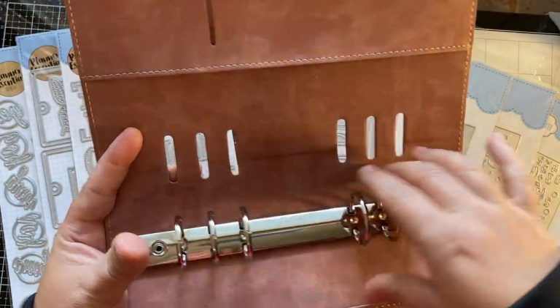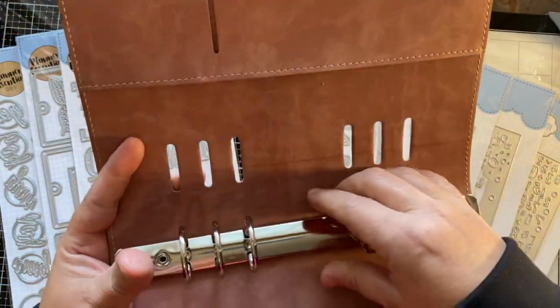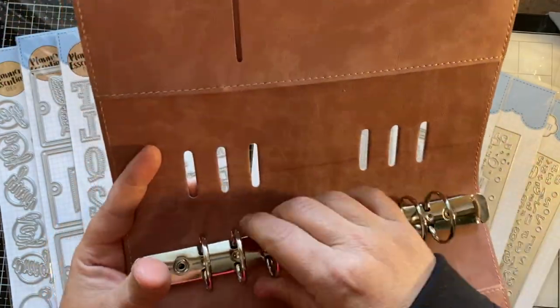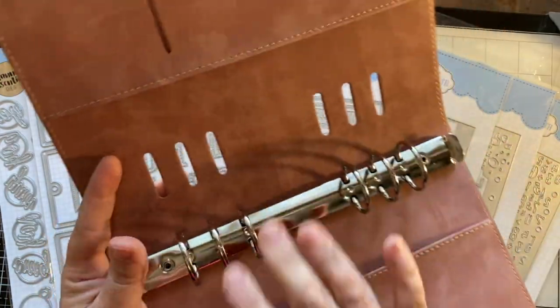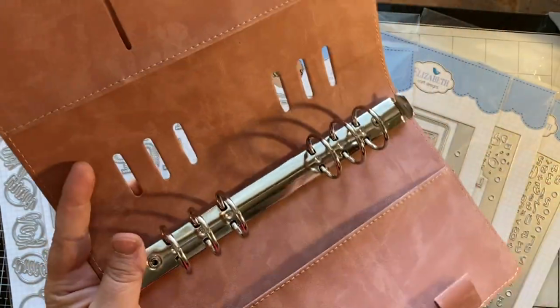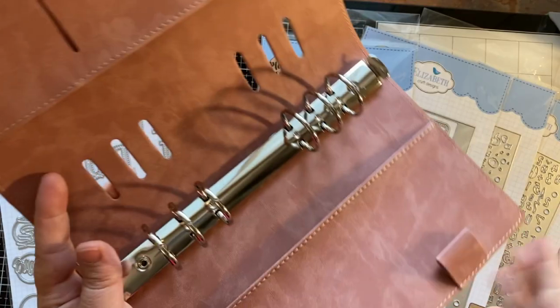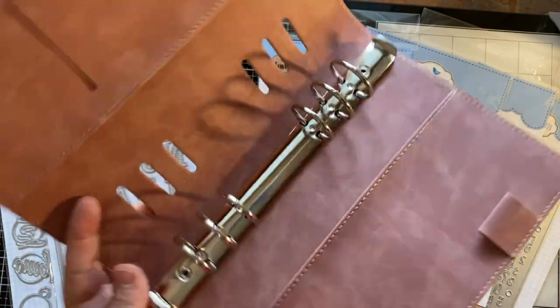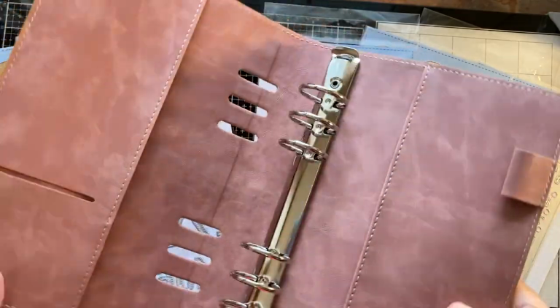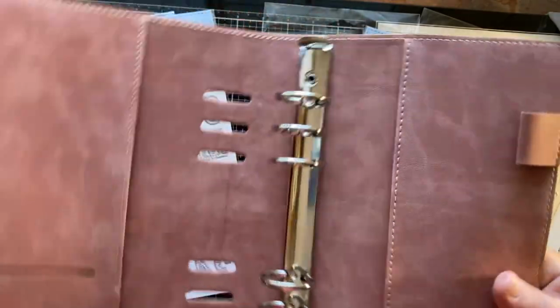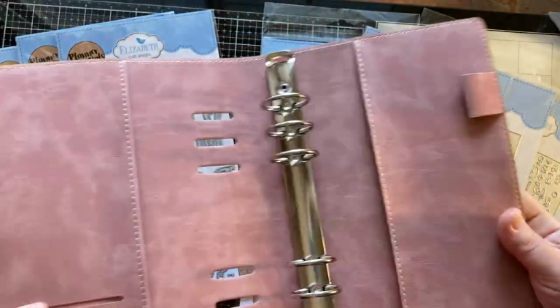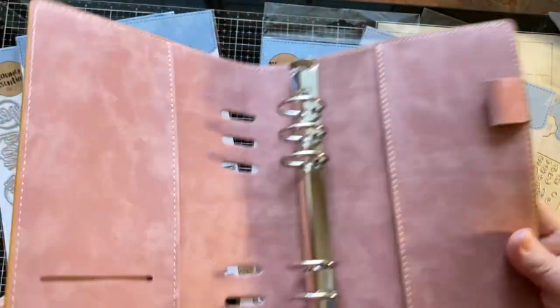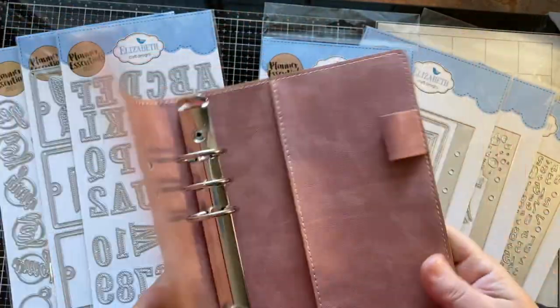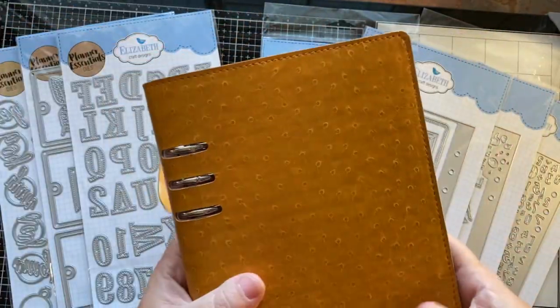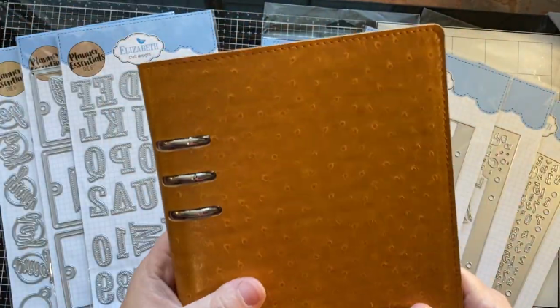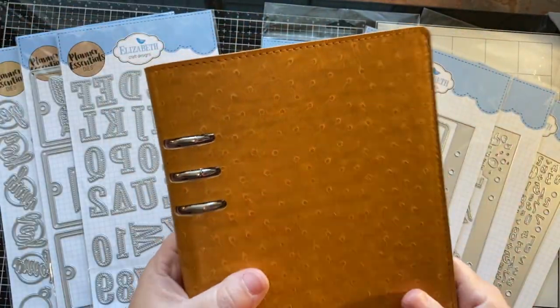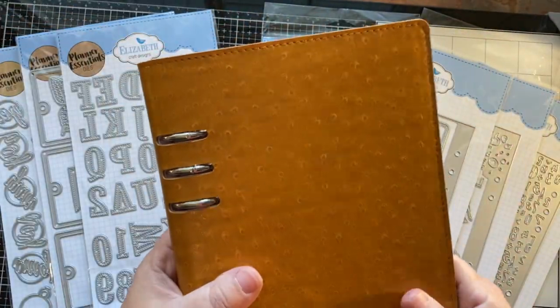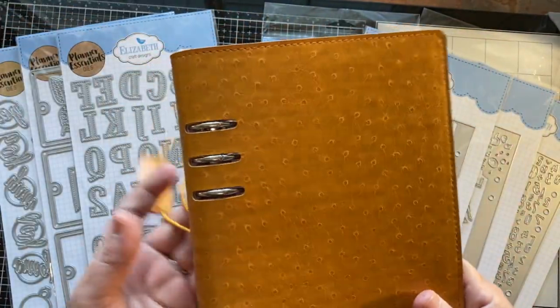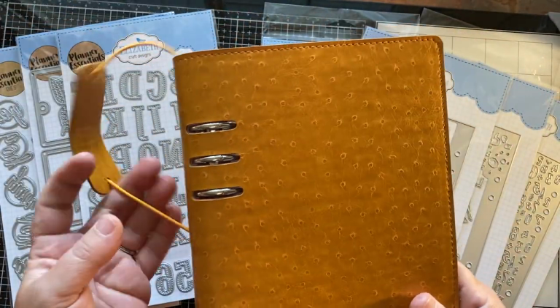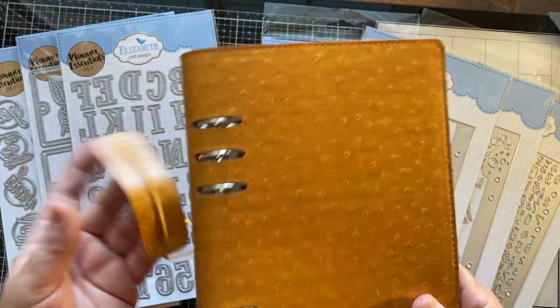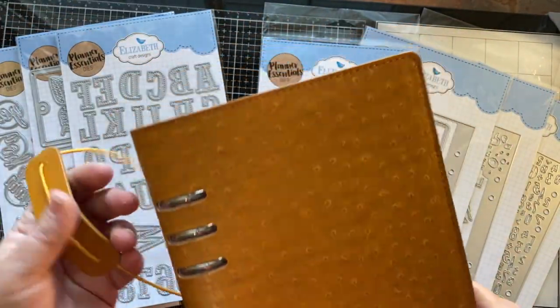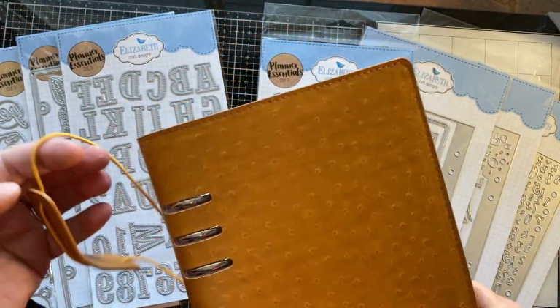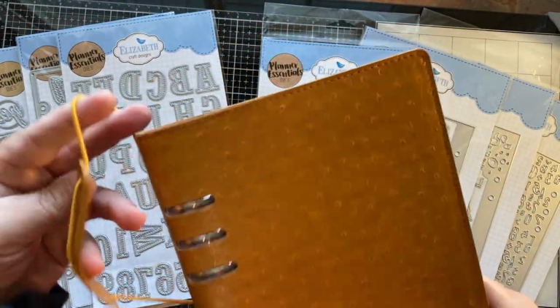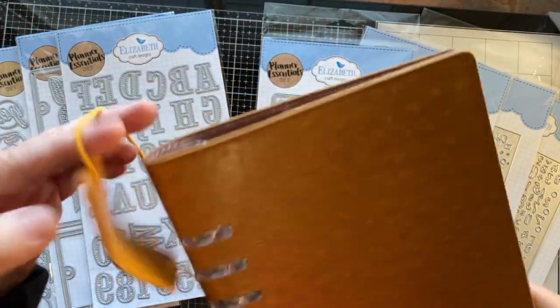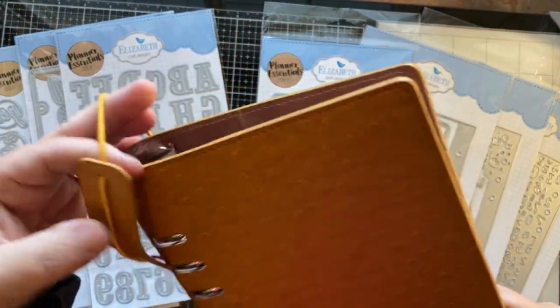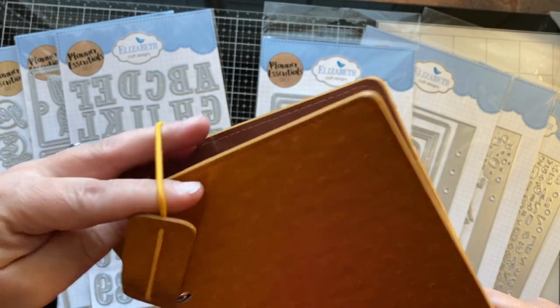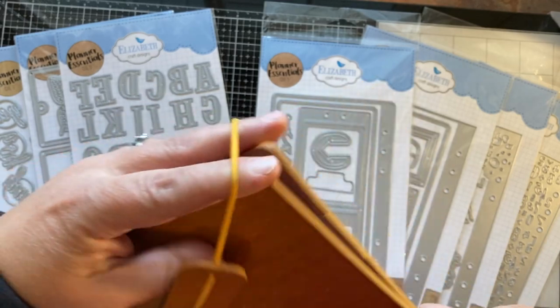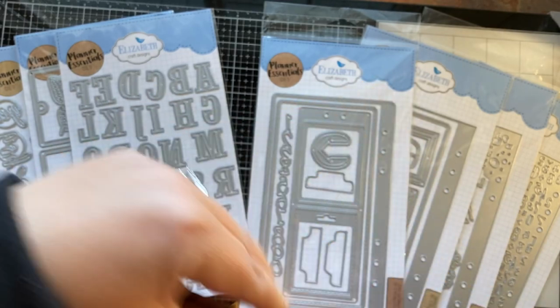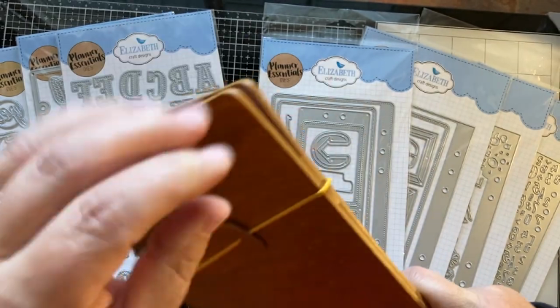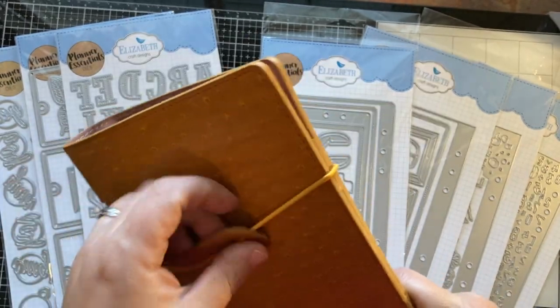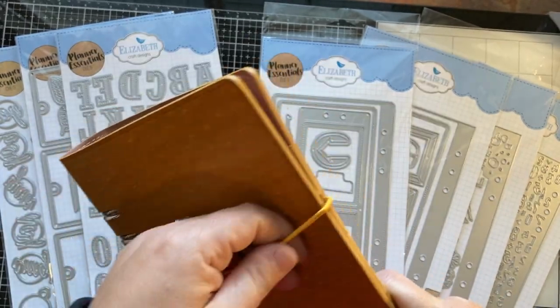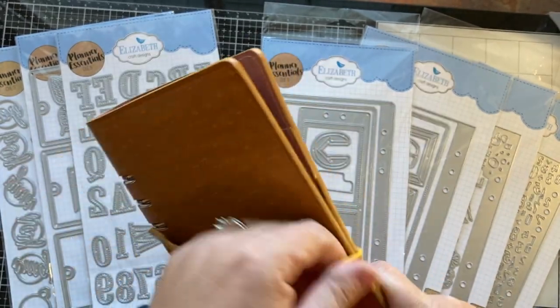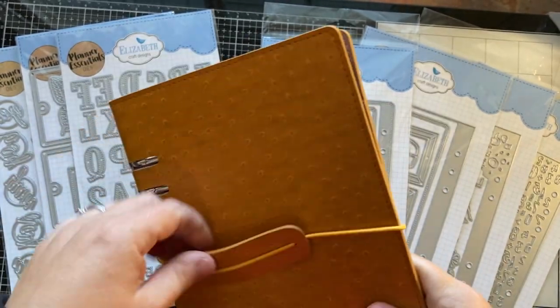They're really very, very nice. The whole thing is a beautiful, beautiful planner. These come in two different colors that we have.